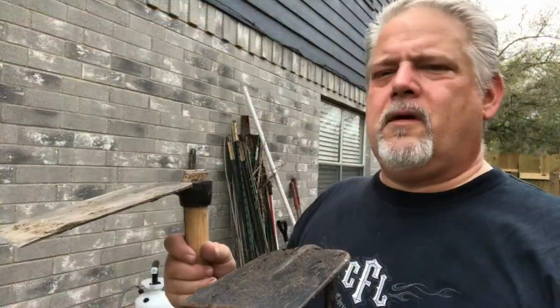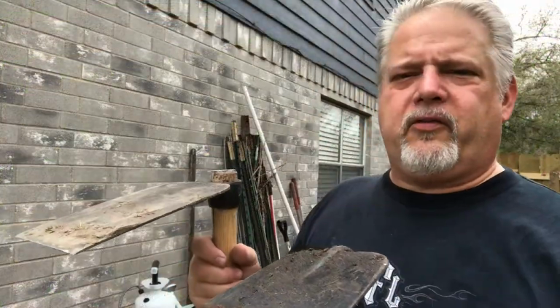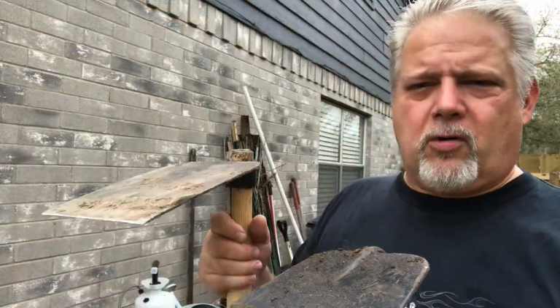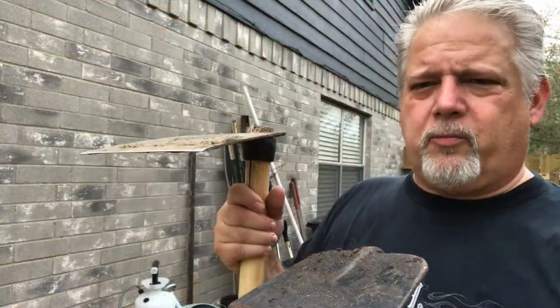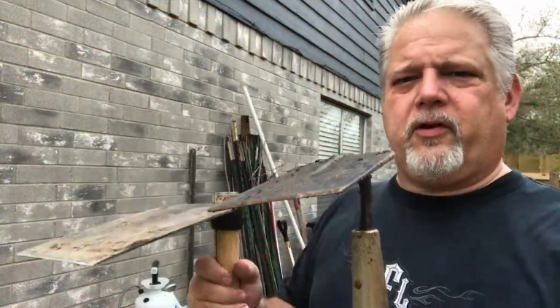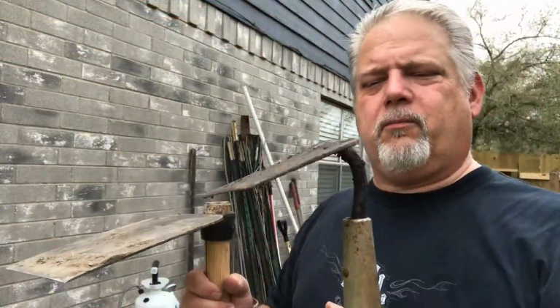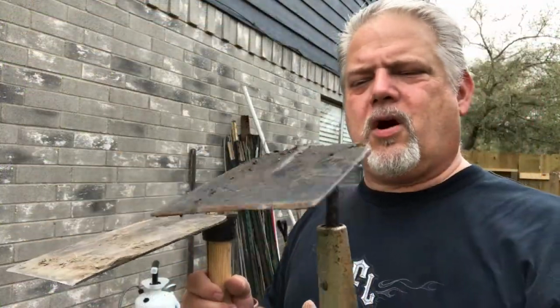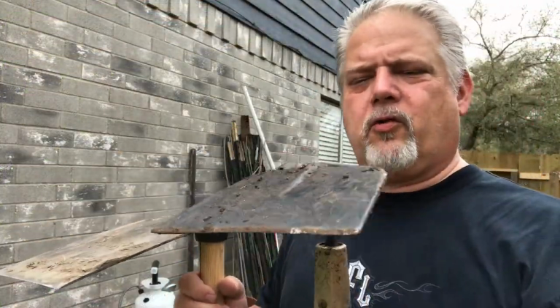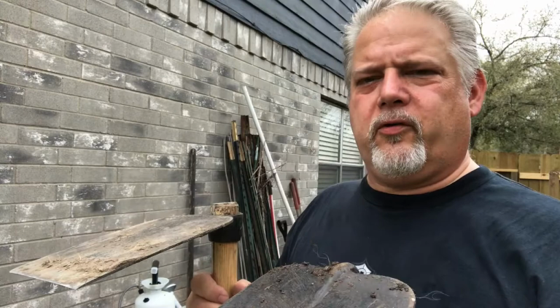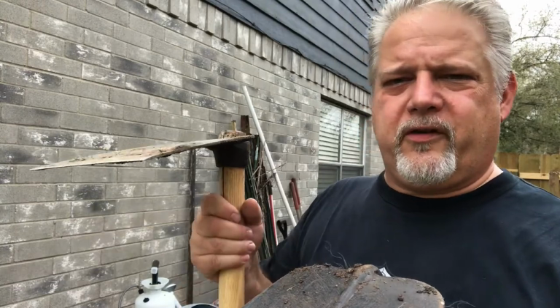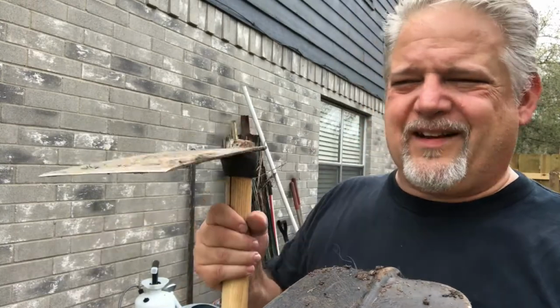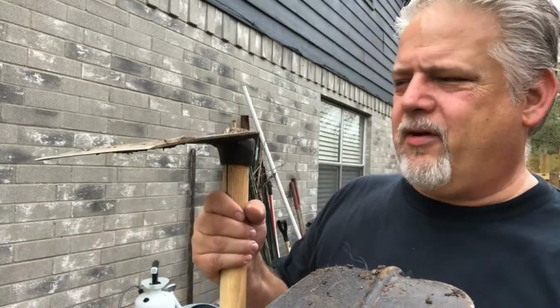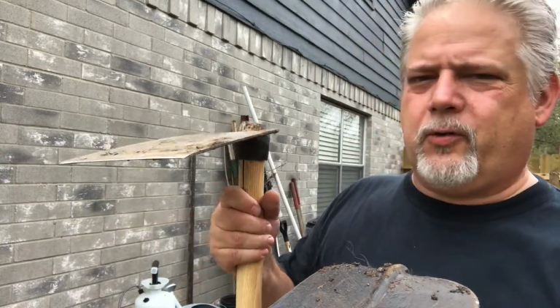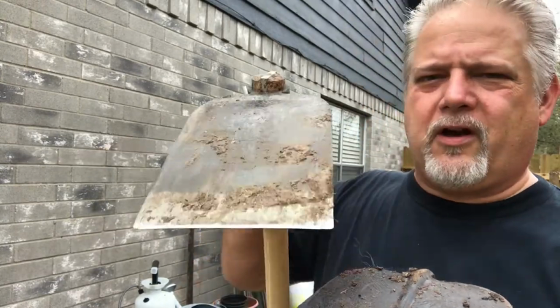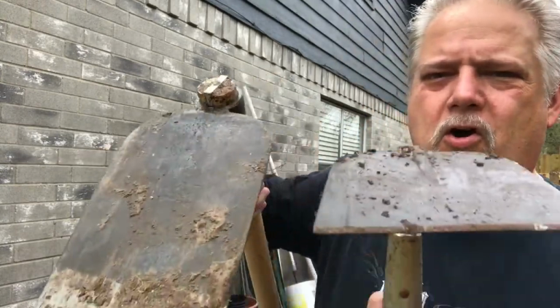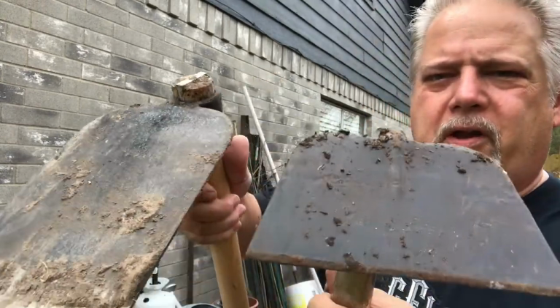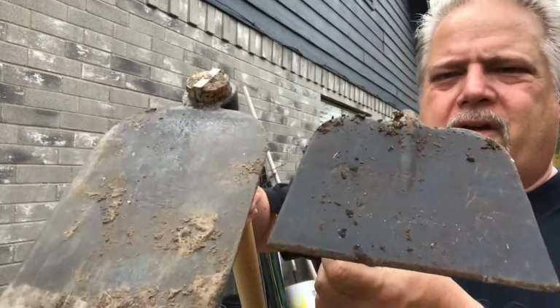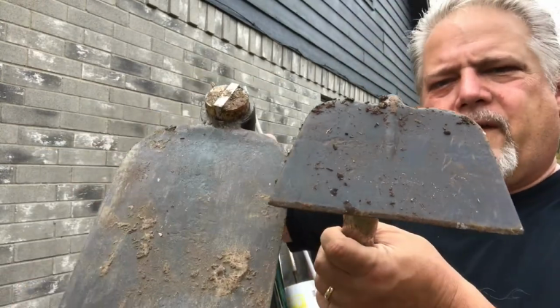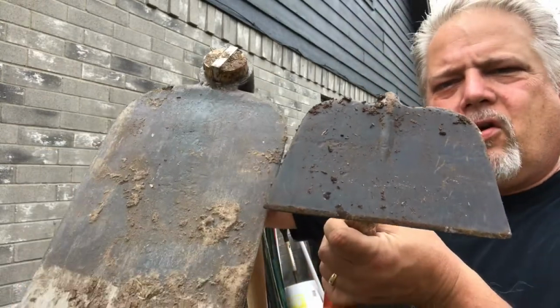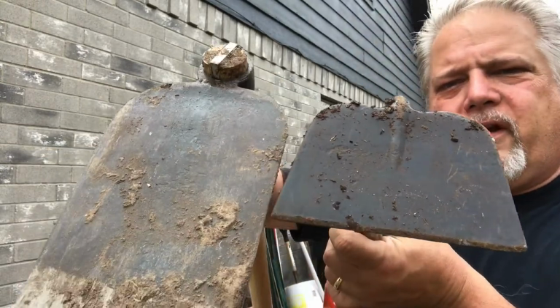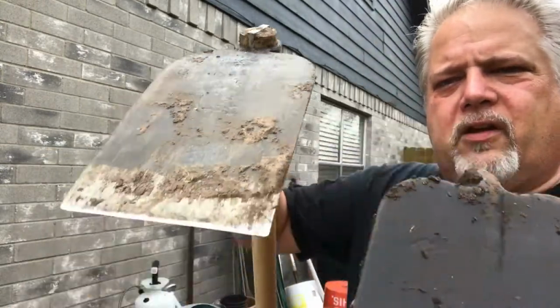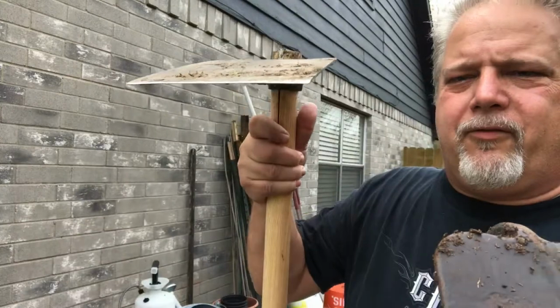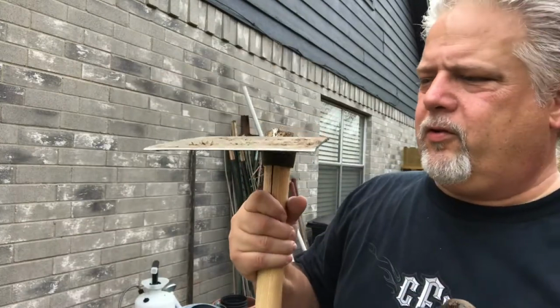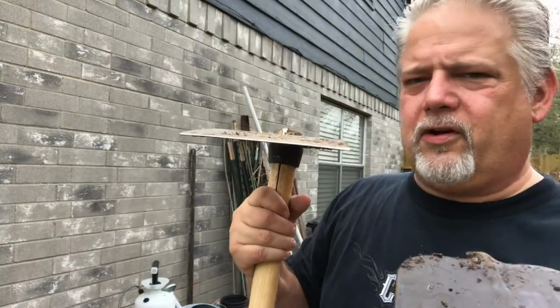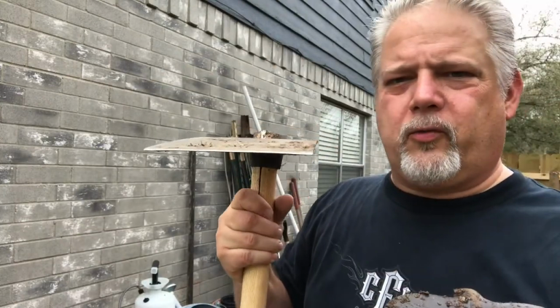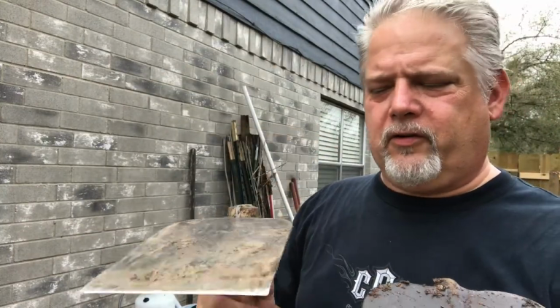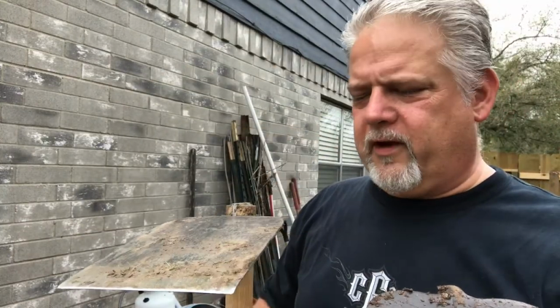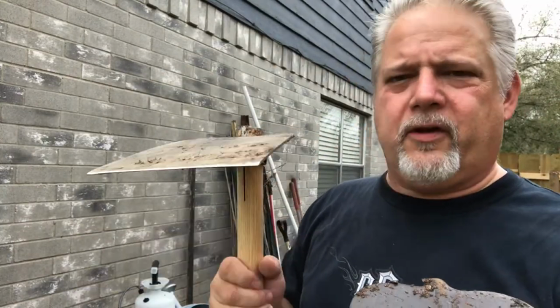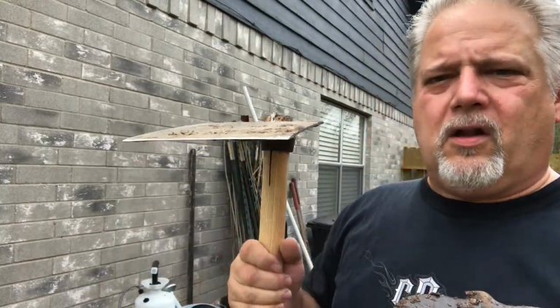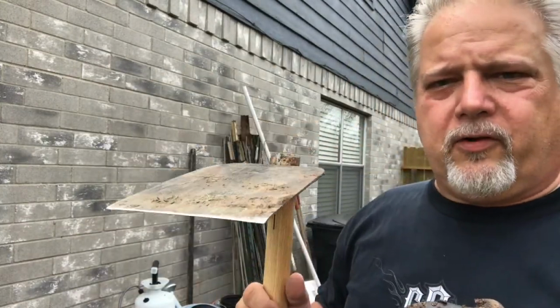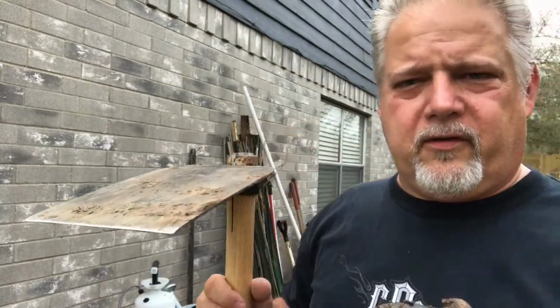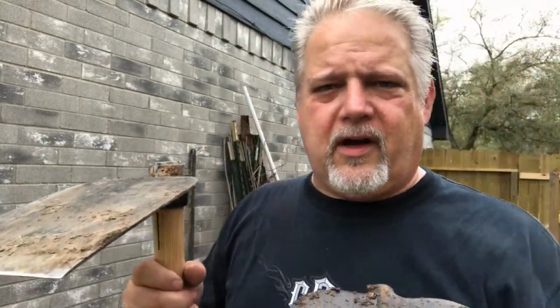What makes these Grub Hoes better than your big box store hoe is that it's got some heft to it and it's got a longer blade. And that longer blade is key to leverage. You can really dig holes with this and use the handle to leverage things out.